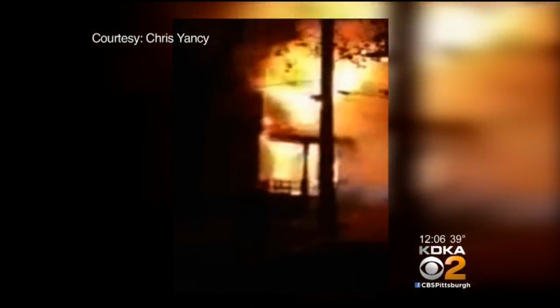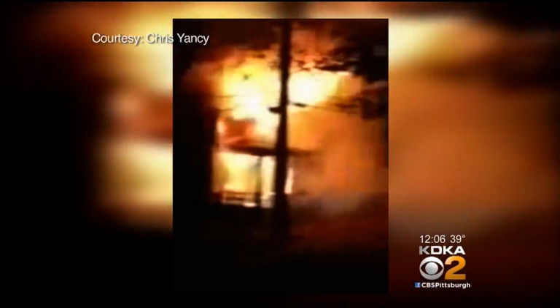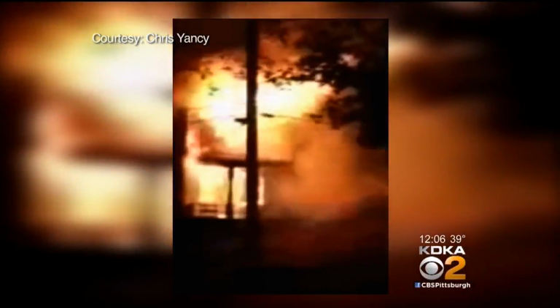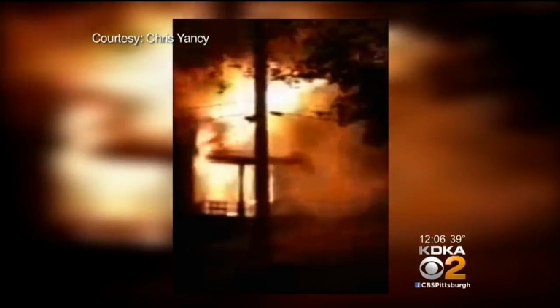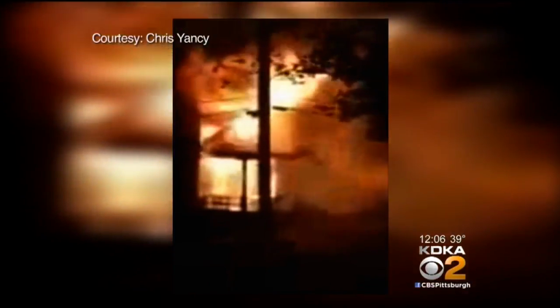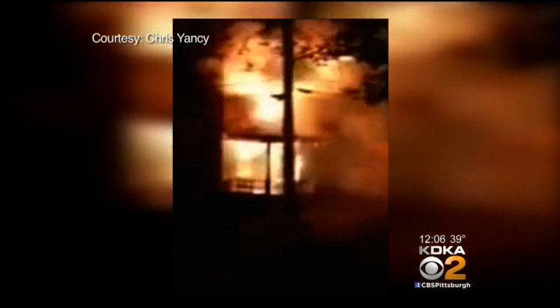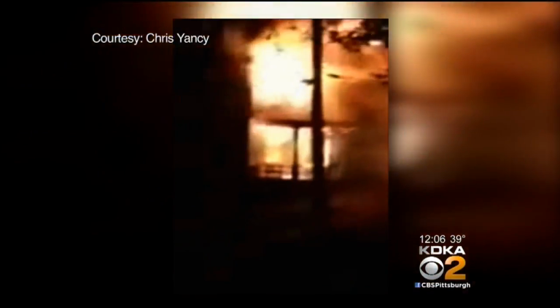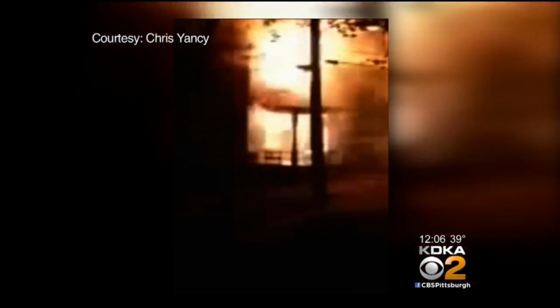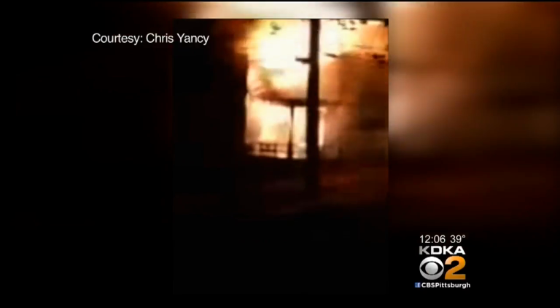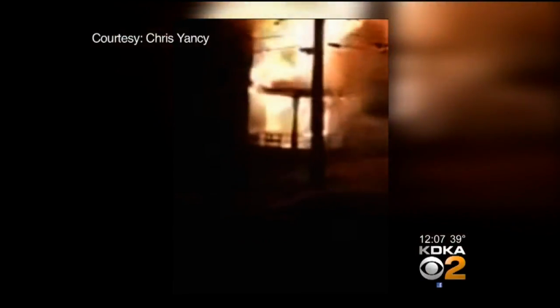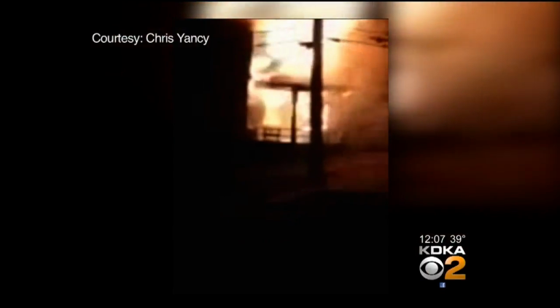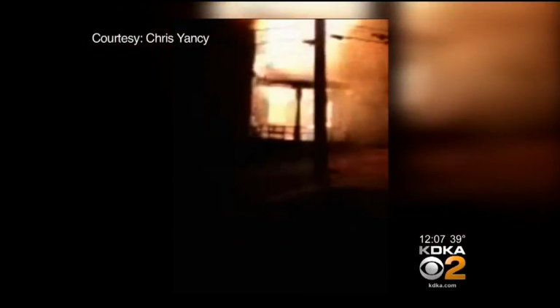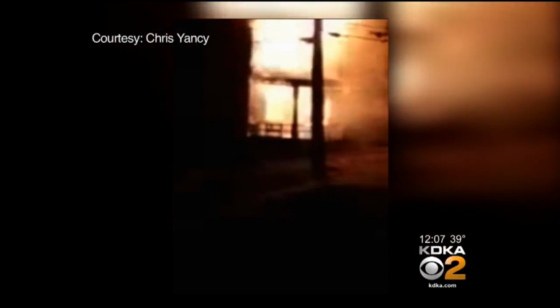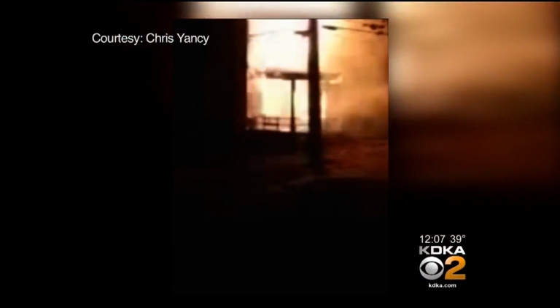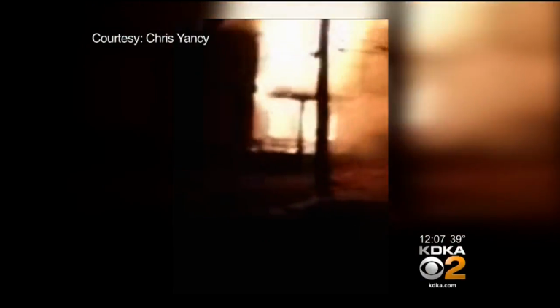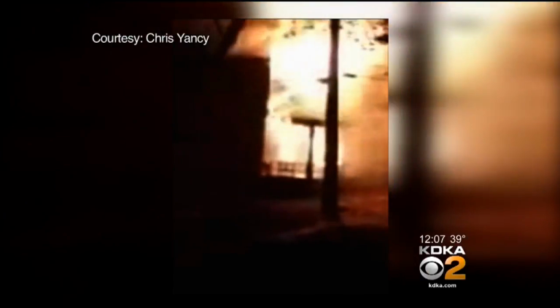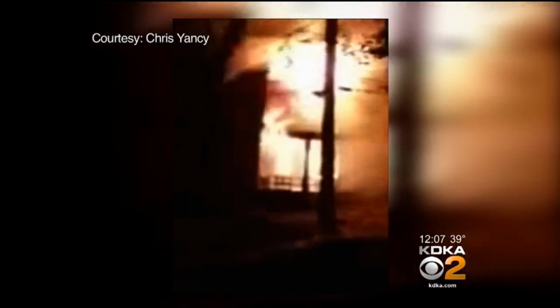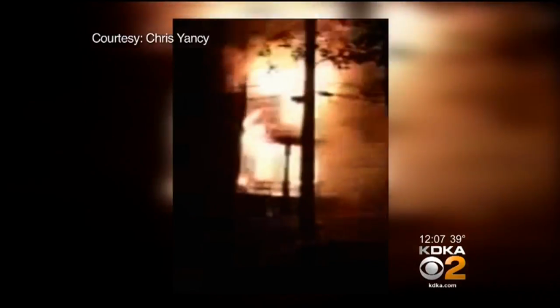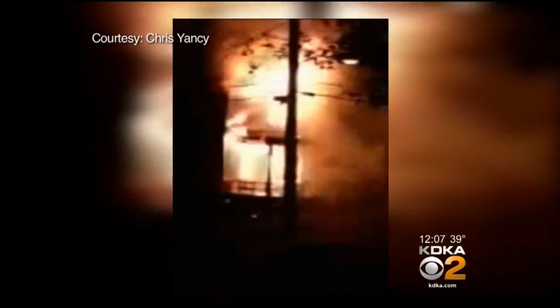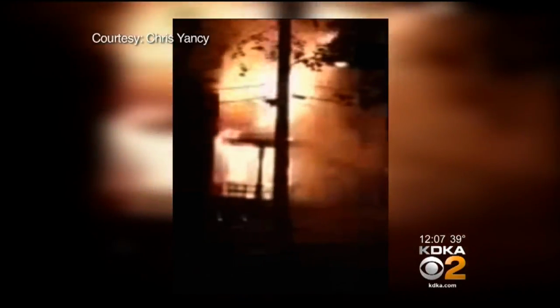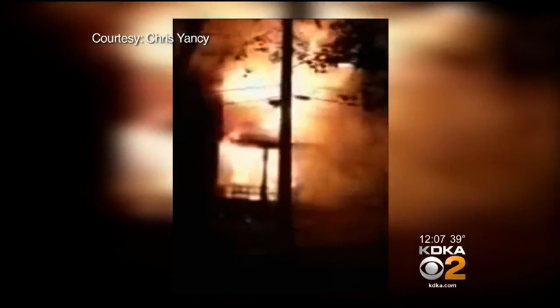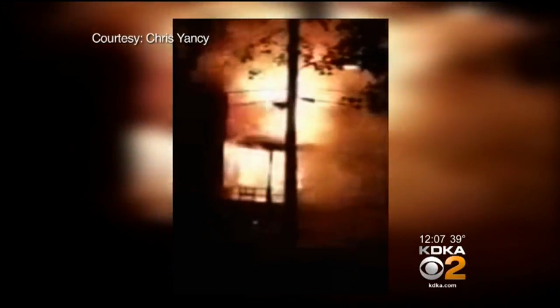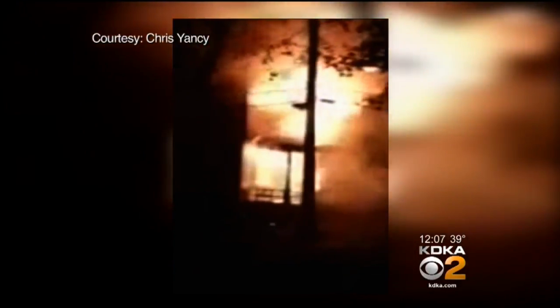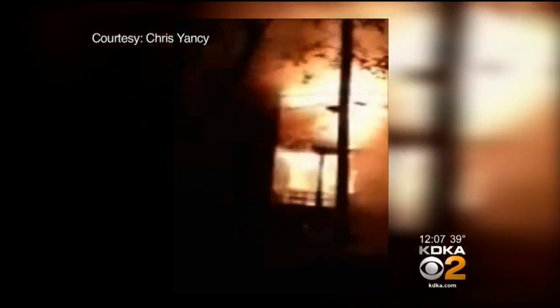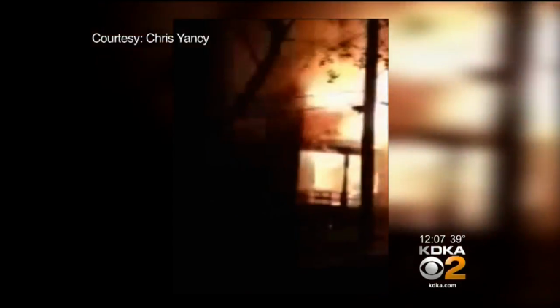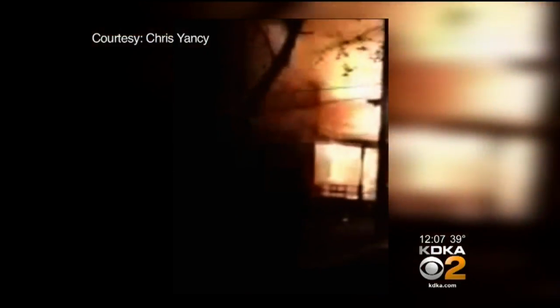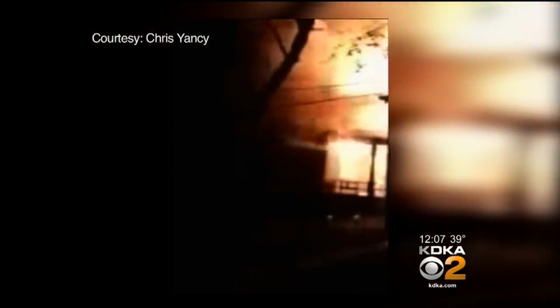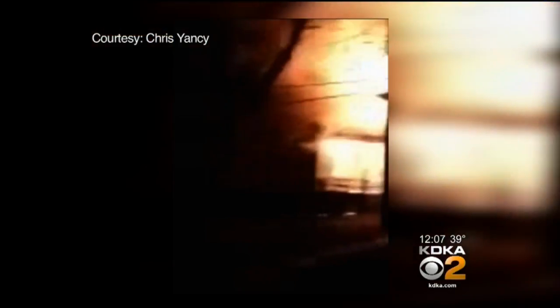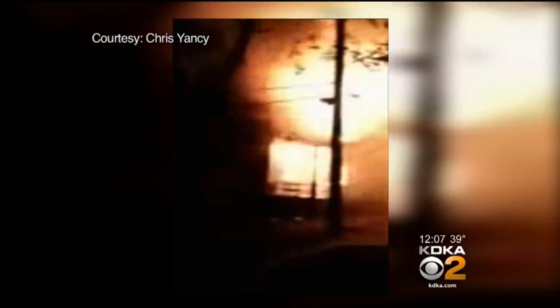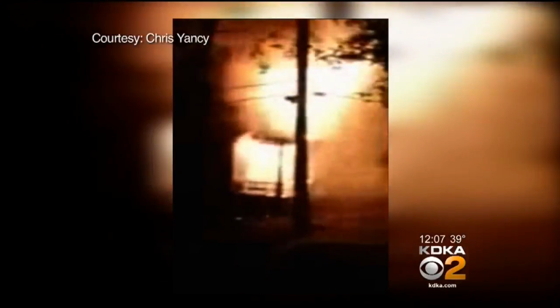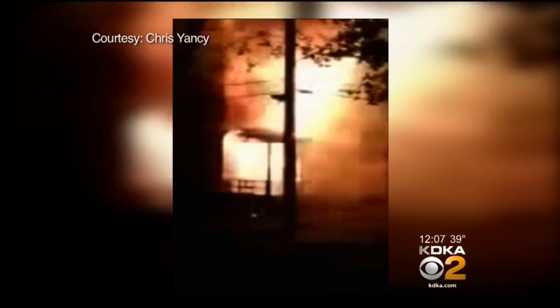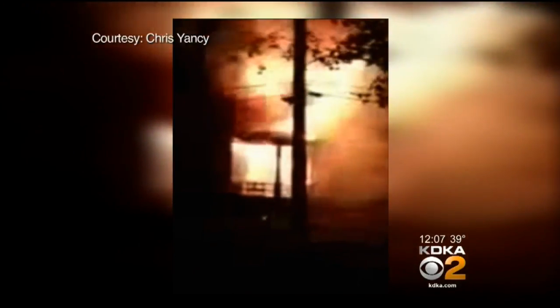Take a look at this cell phone video recorded by the neighbor across the street just after six this morning. That neighbor said she heard something crackling outside and peeked out her window to see this.